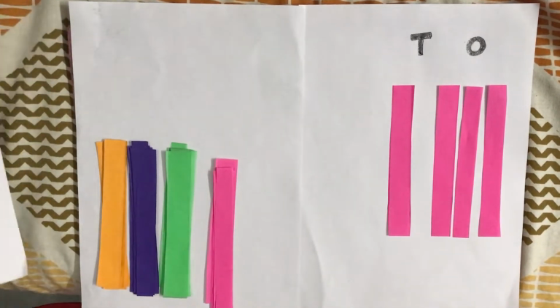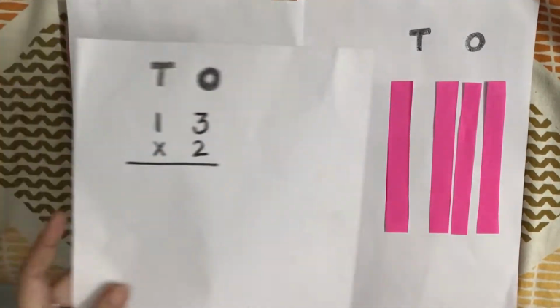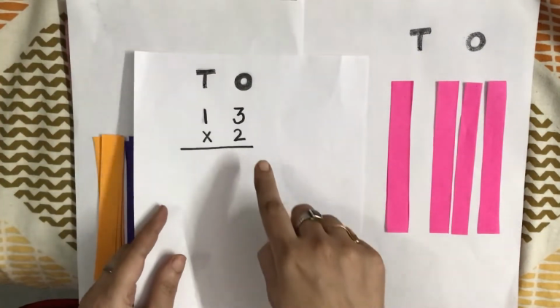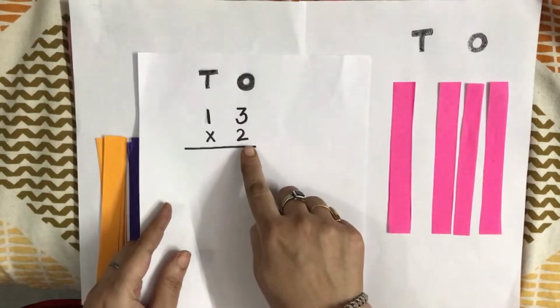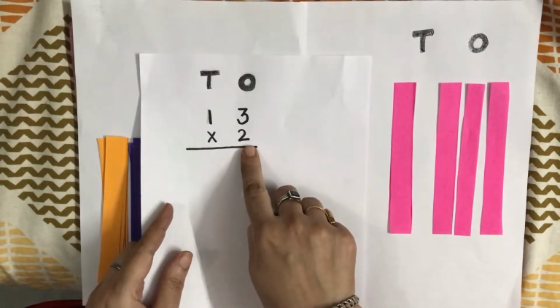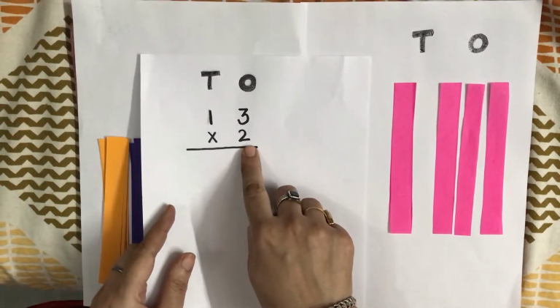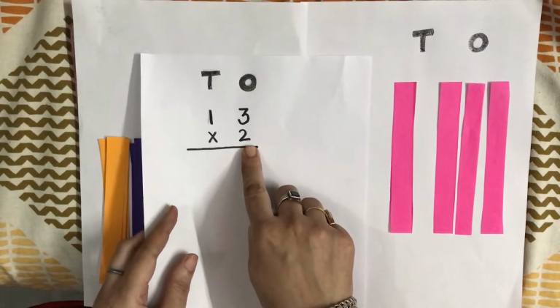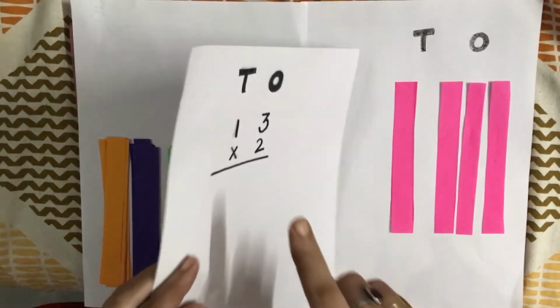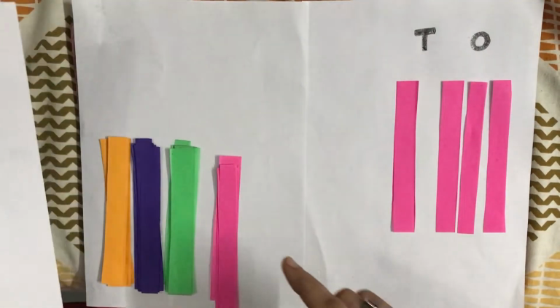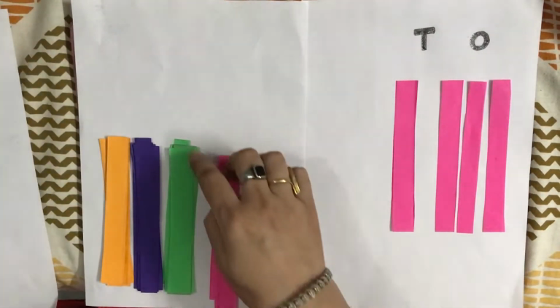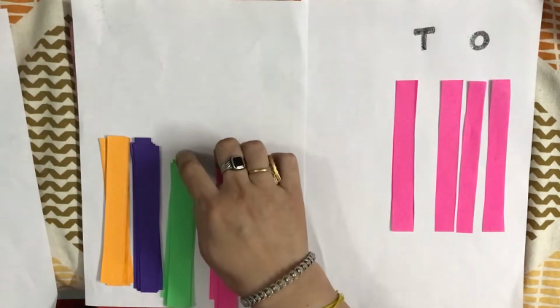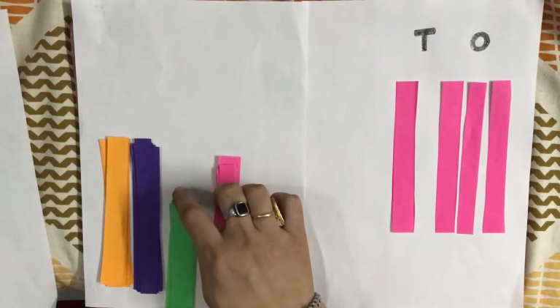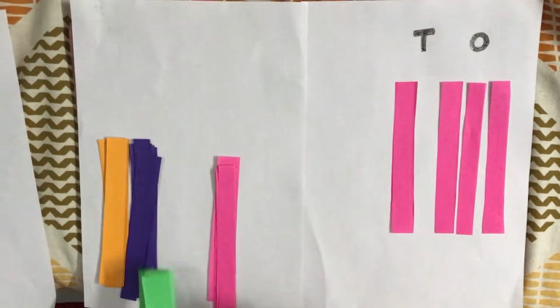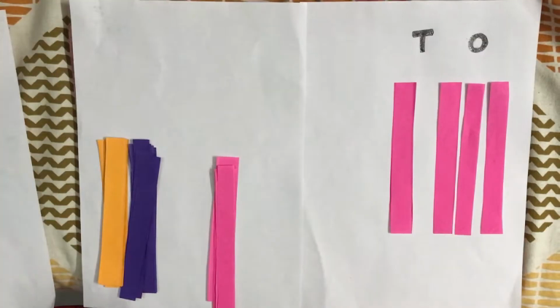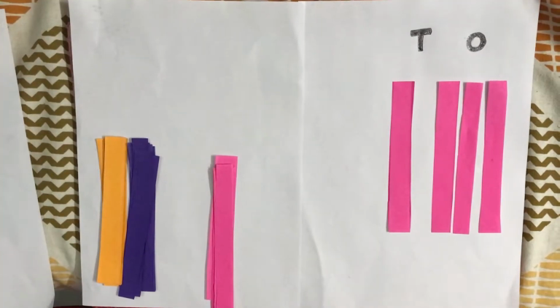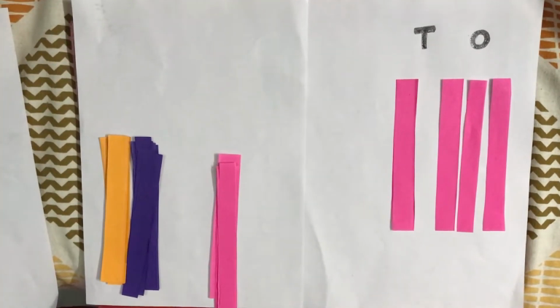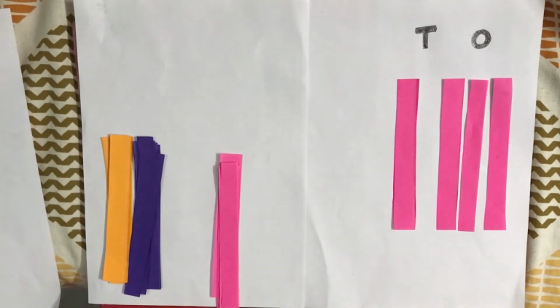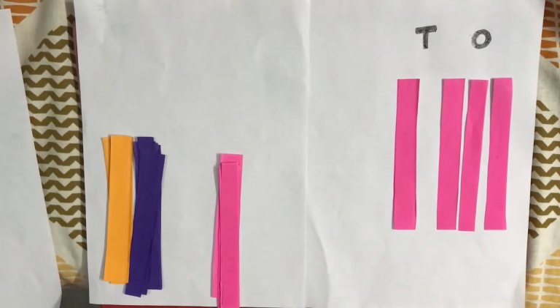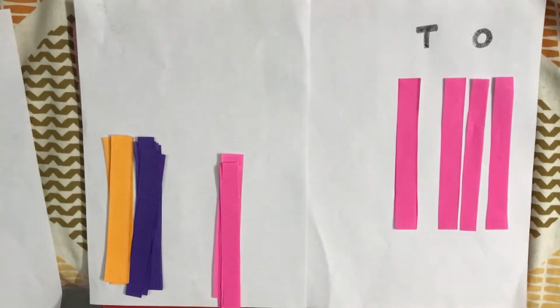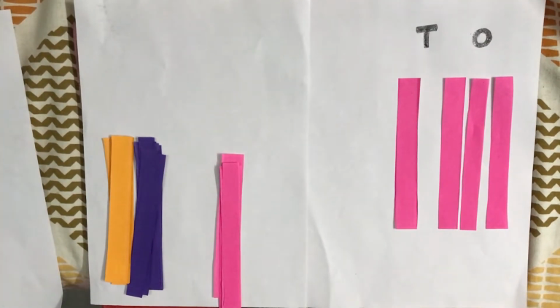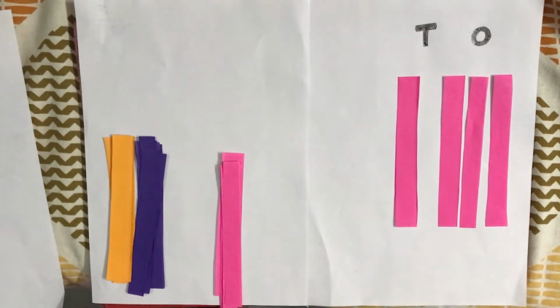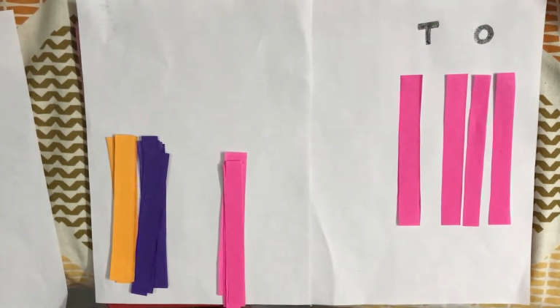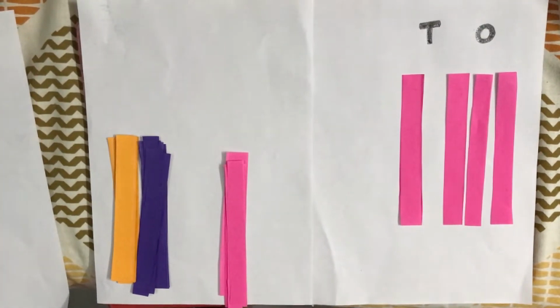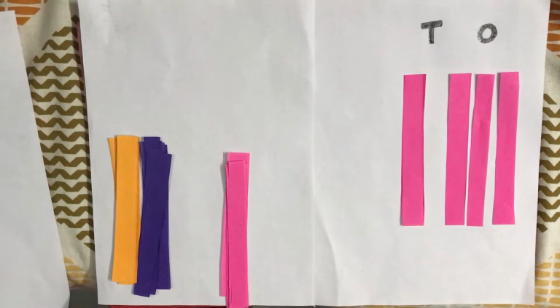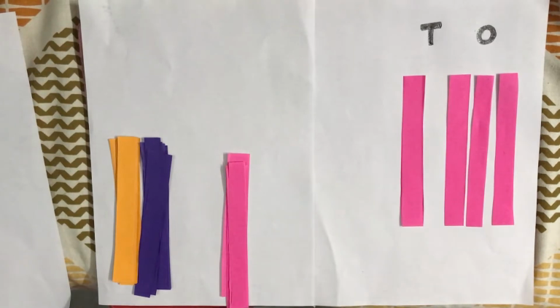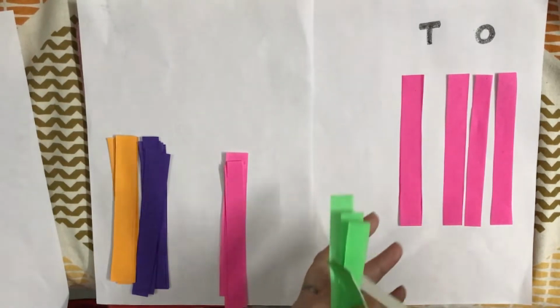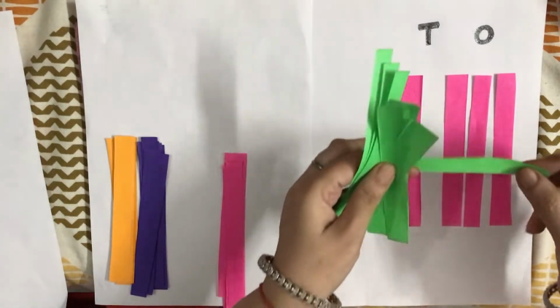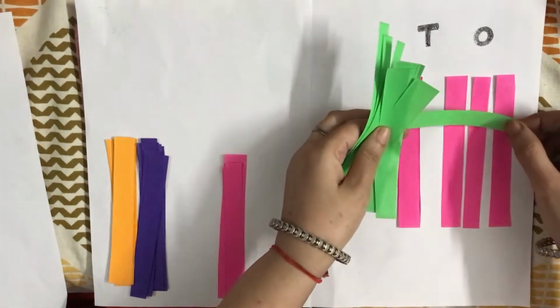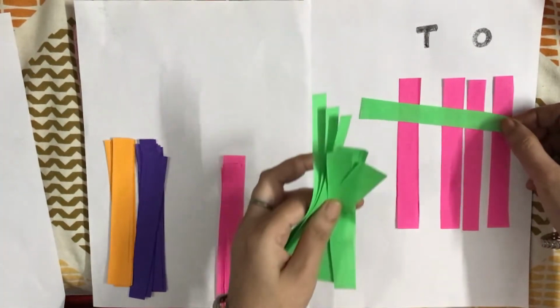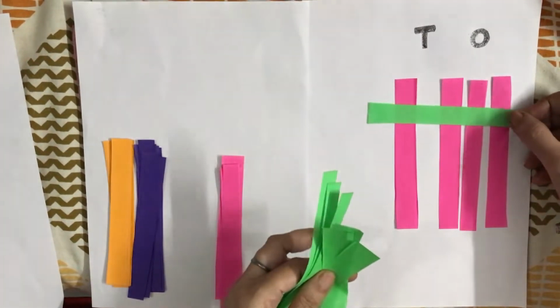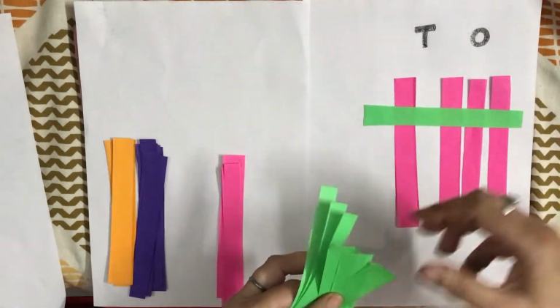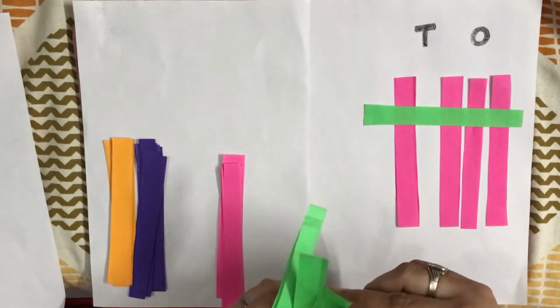Now we have to multiply by 2. So we will change the color and take green strips for writing 2. We will keep and put these strips in this way: 1 and 2.